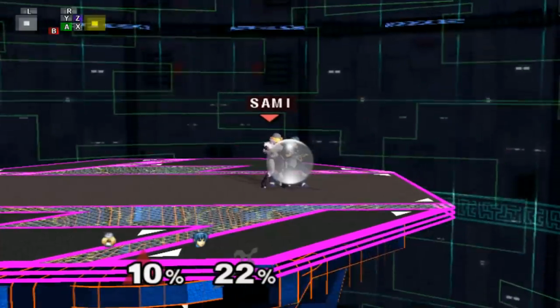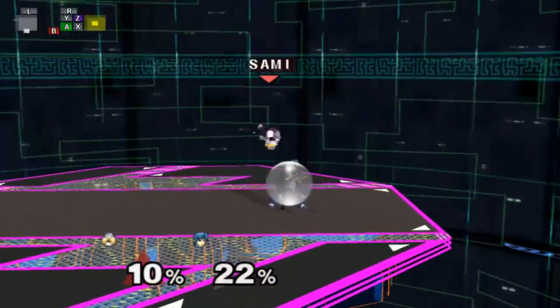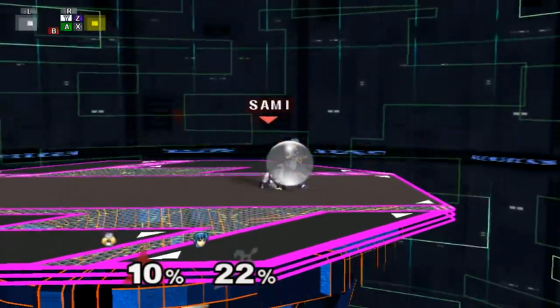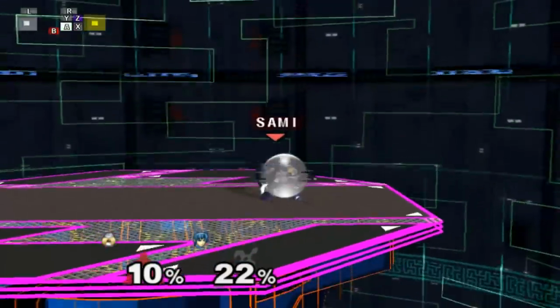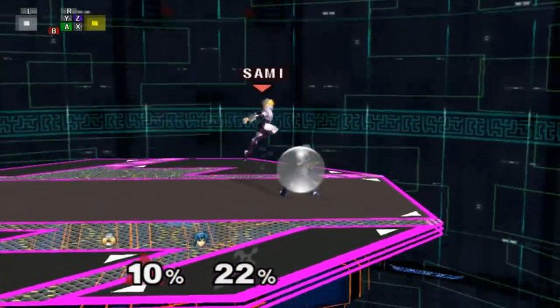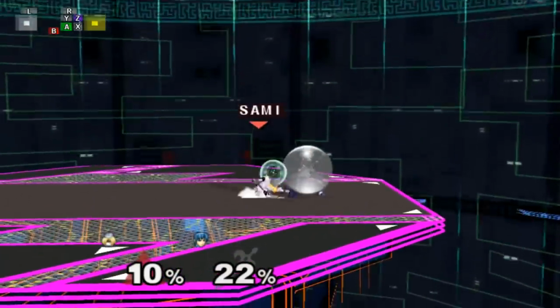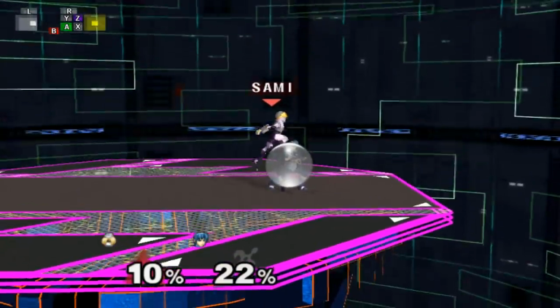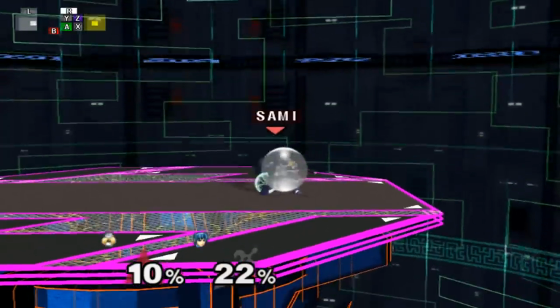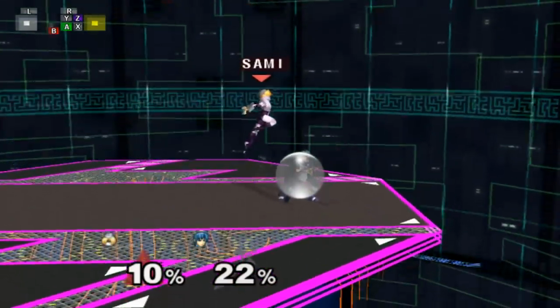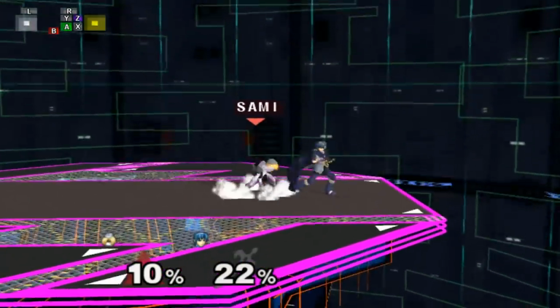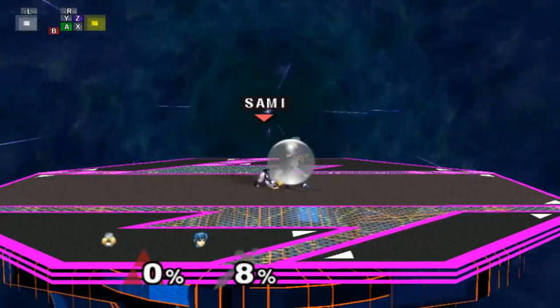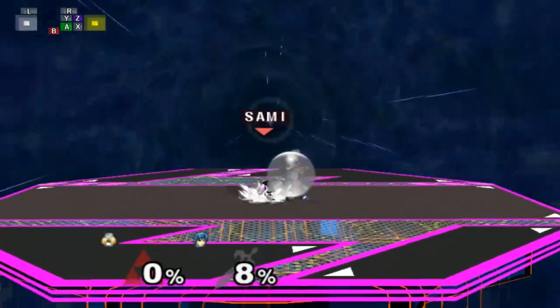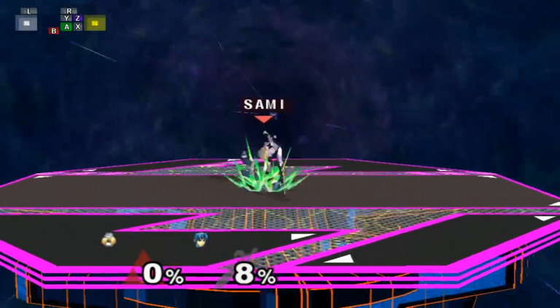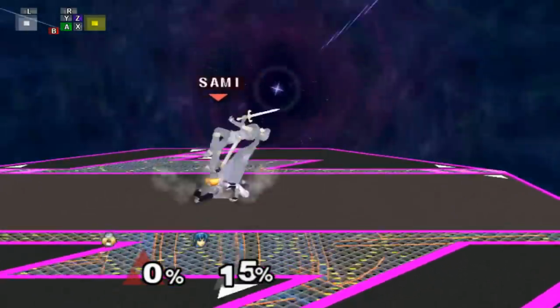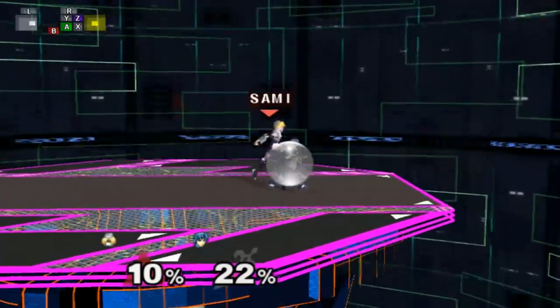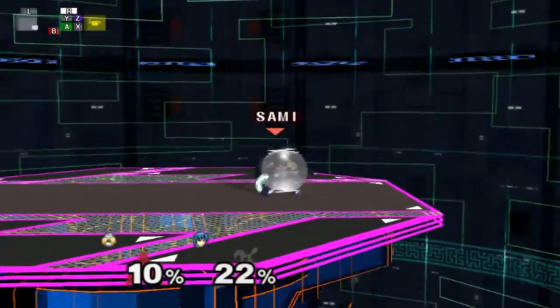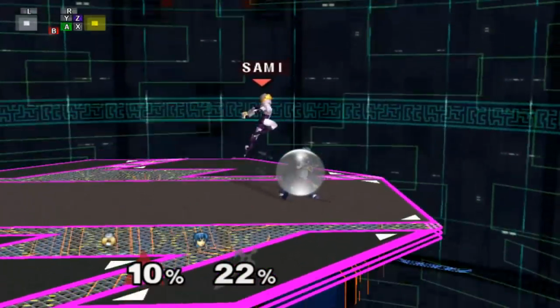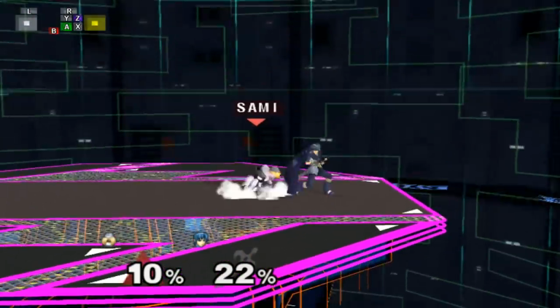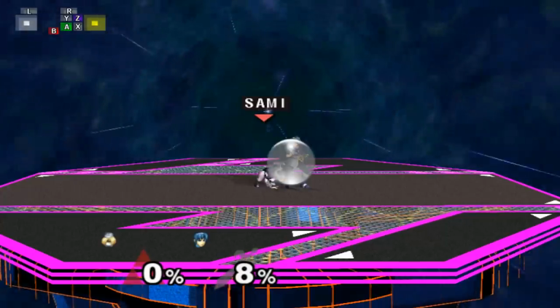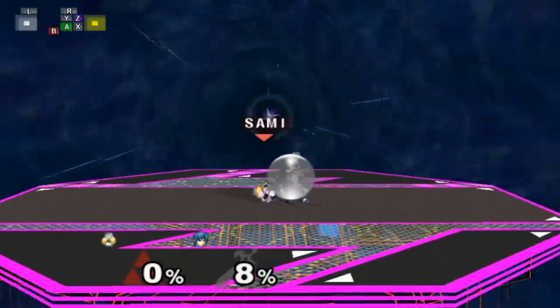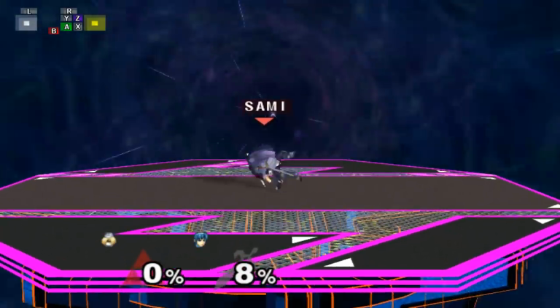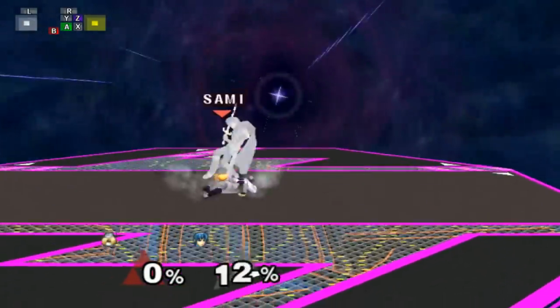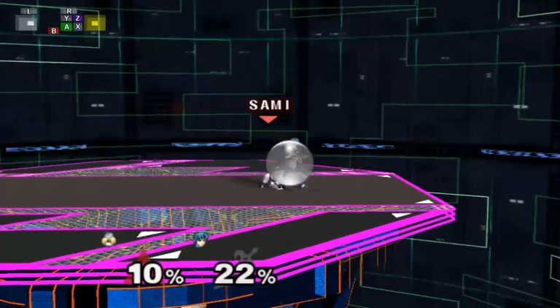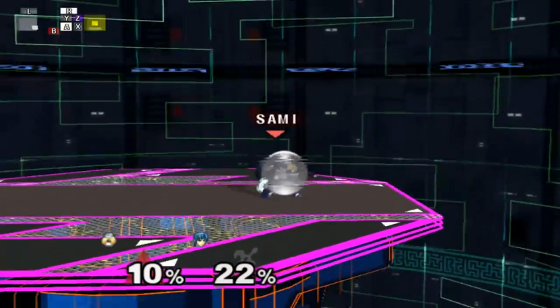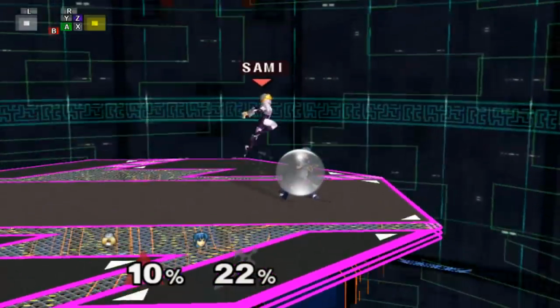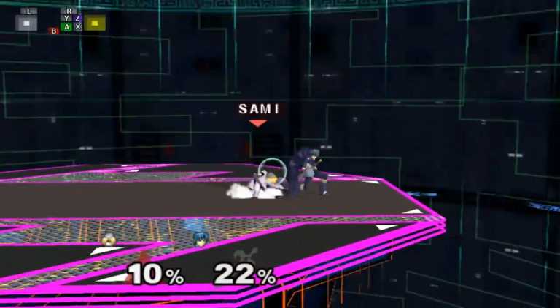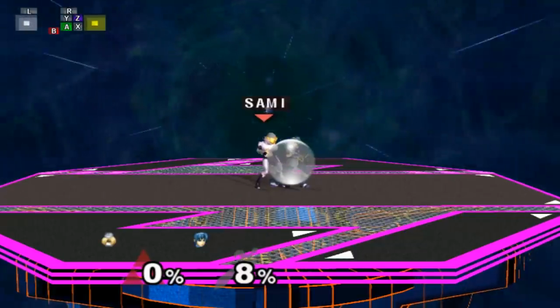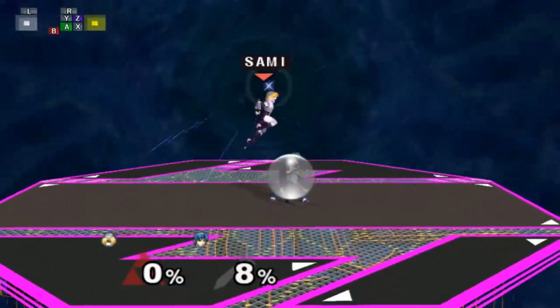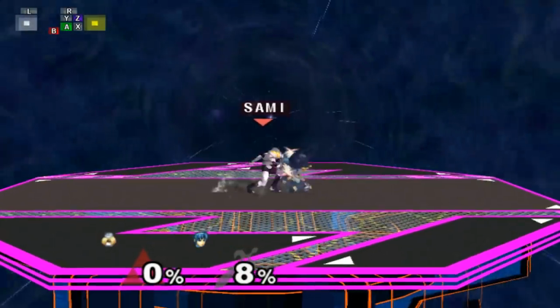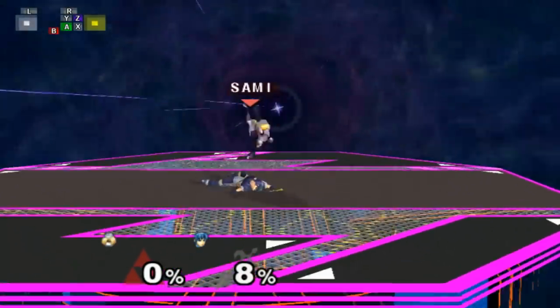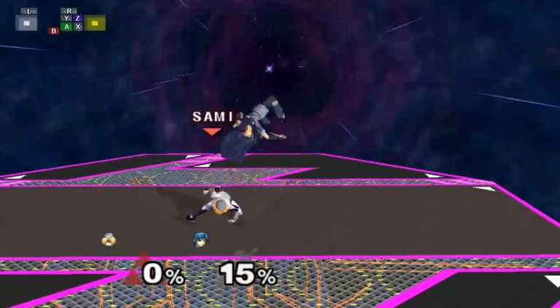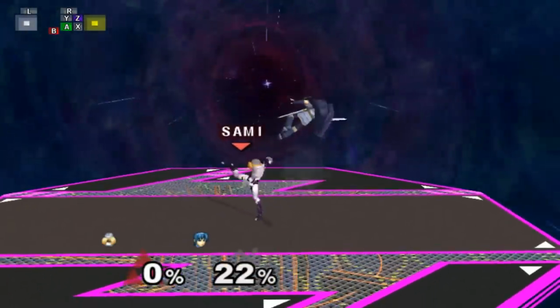Also, because the Nair comes out low to the ground, it's a mix-up between the Sheik doing a Sammy Nair and the Sheik doing empty hop grab. They look identical until right before Sheik lands, and that makes it a really strong tool against shielding opponents, because they don't know which one you're going to do until it's too late.